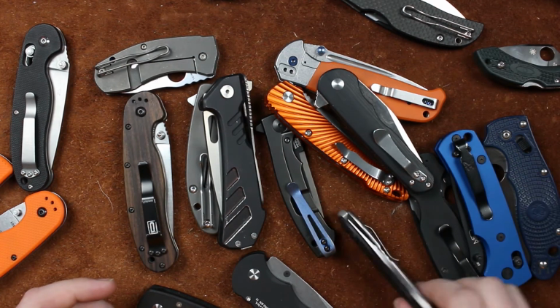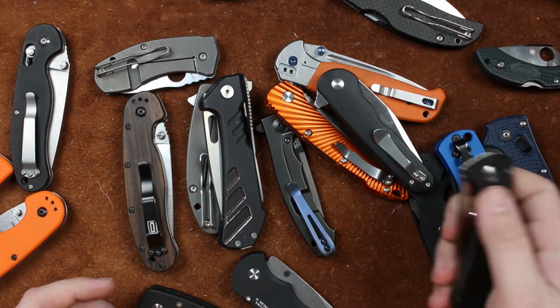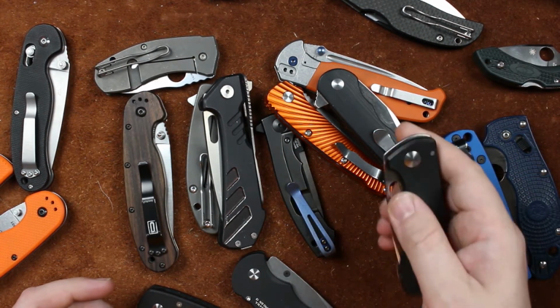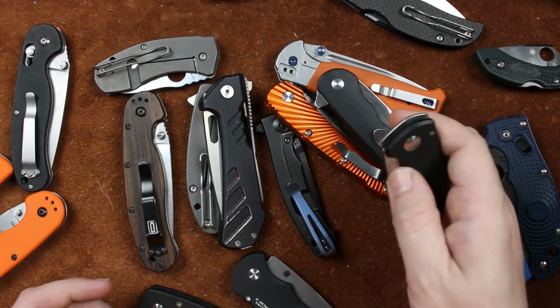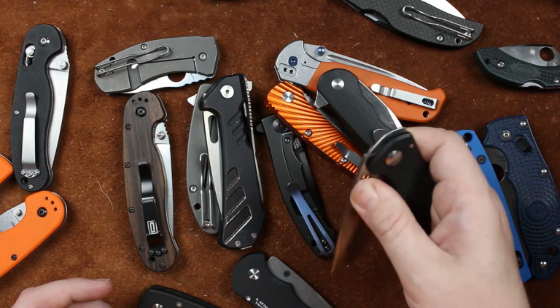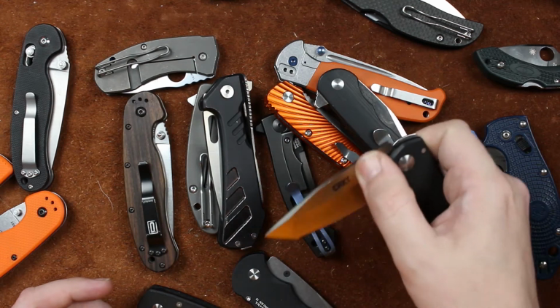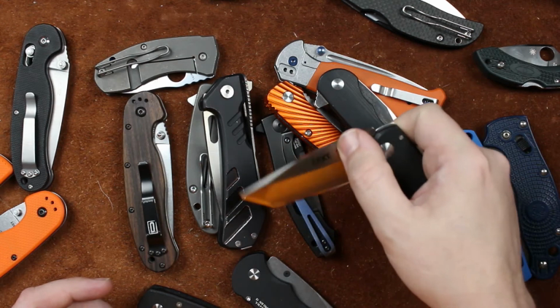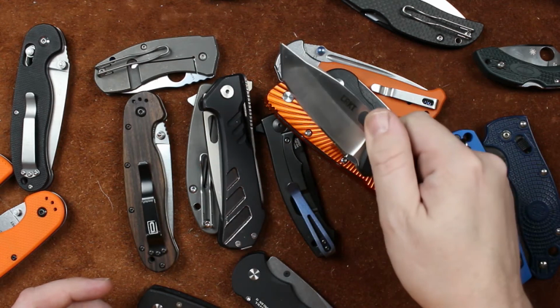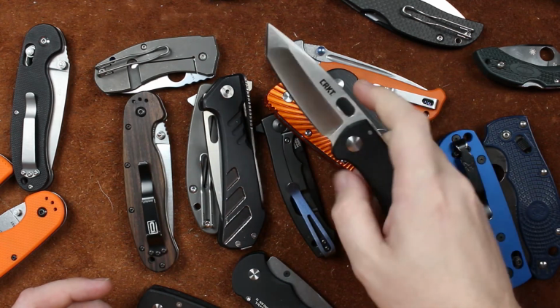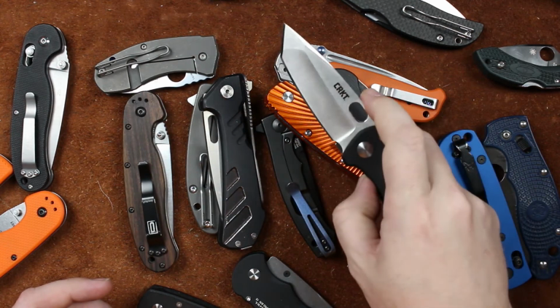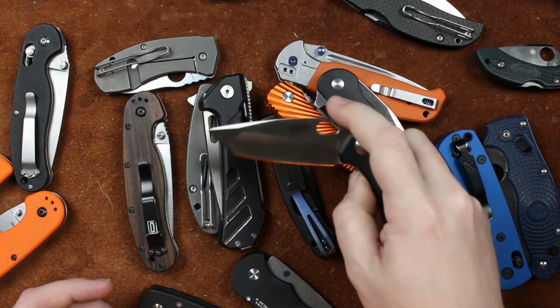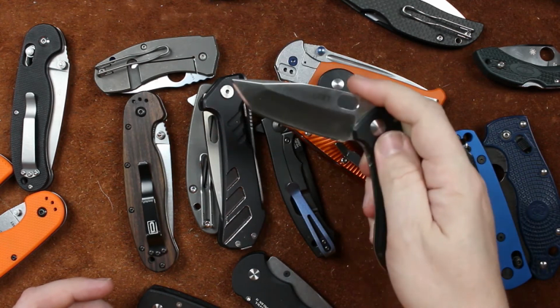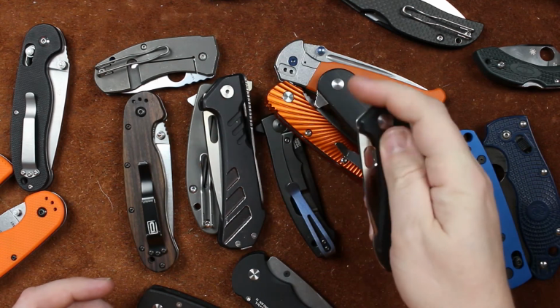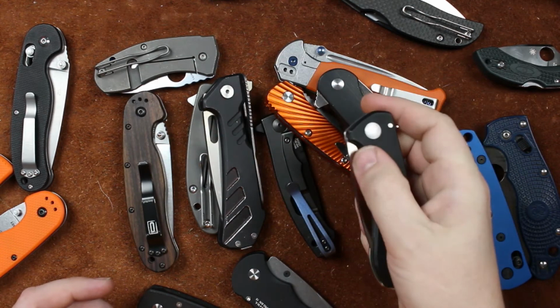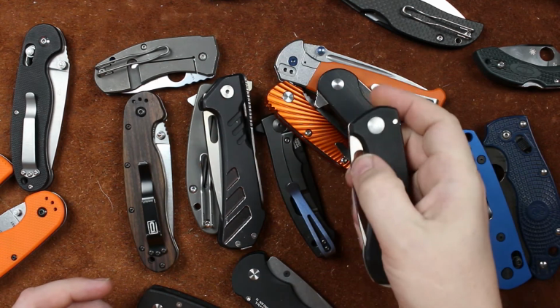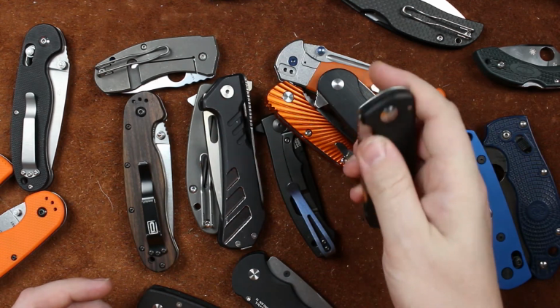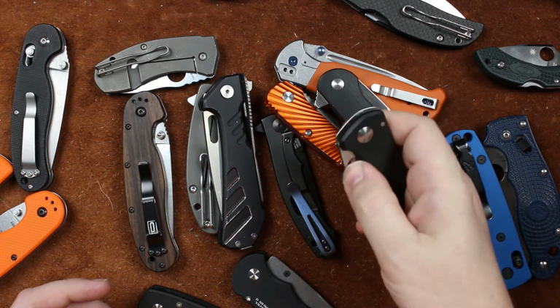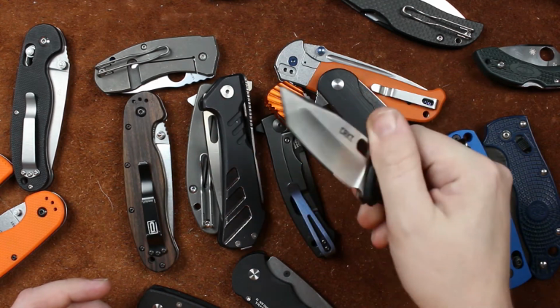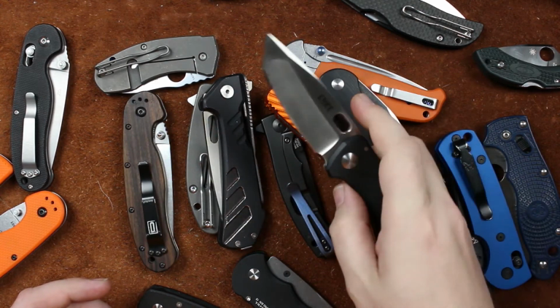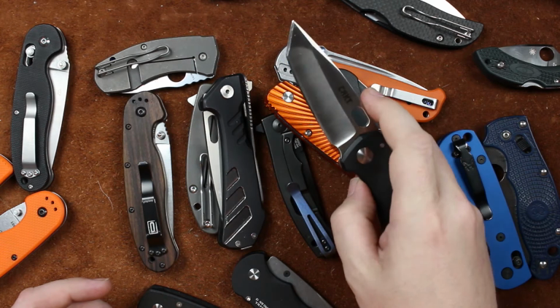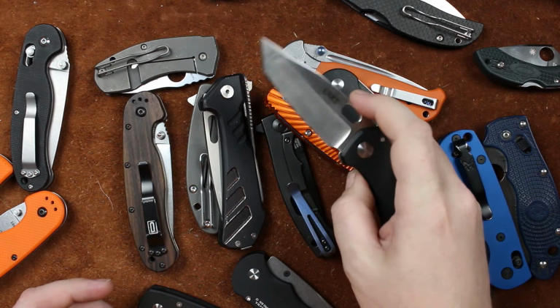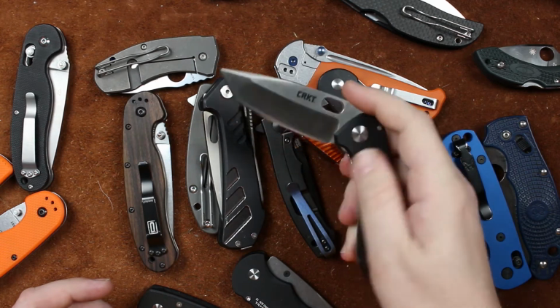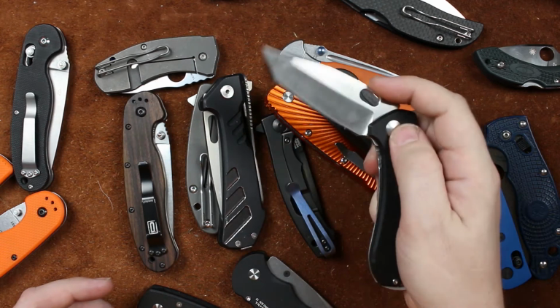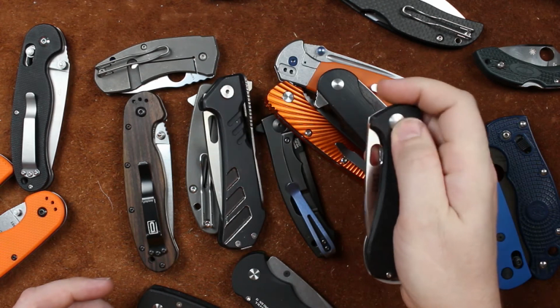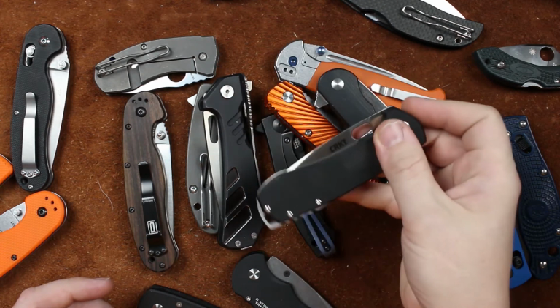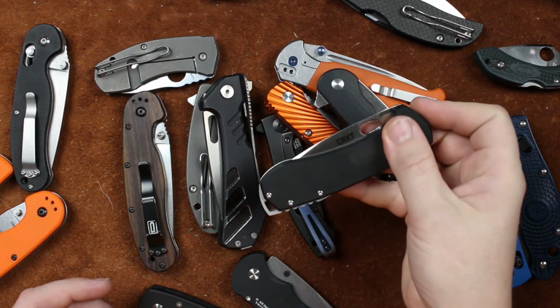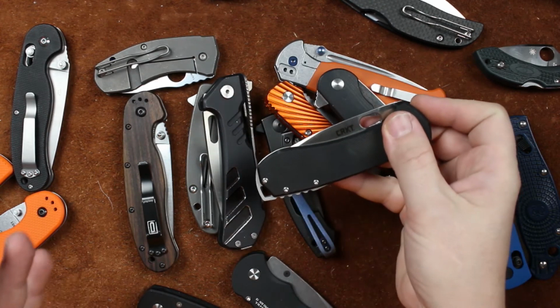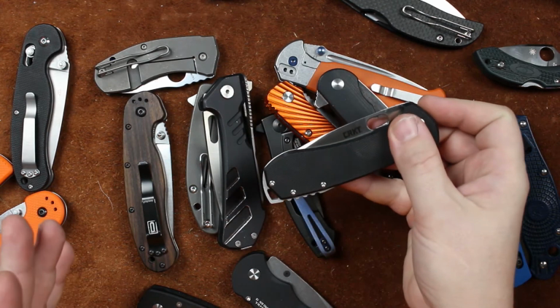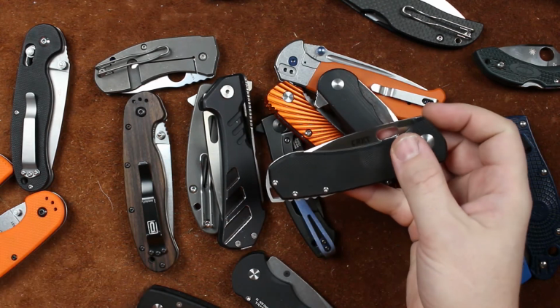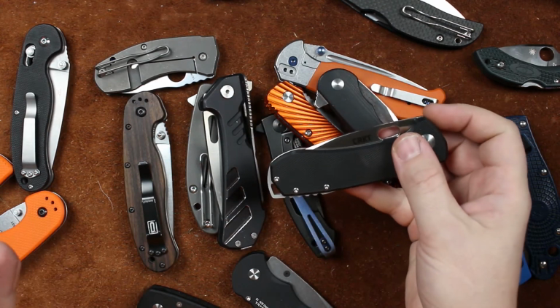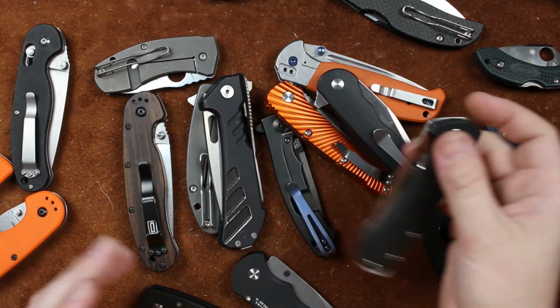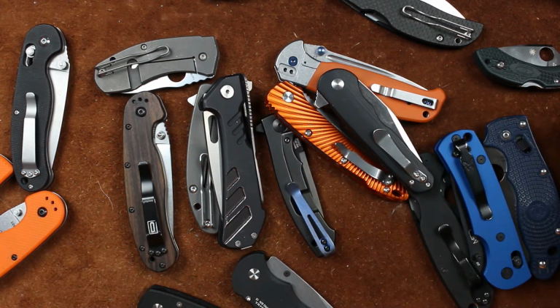We've even got a CRKT Amicus down here. Open, not so good. Close — I like that. It's got a nice sound.